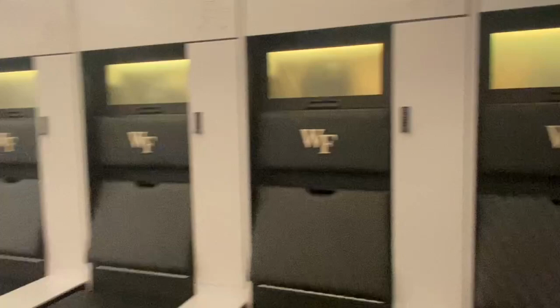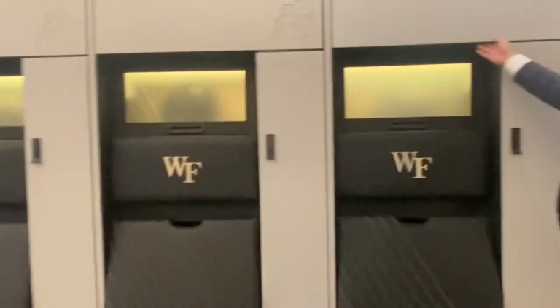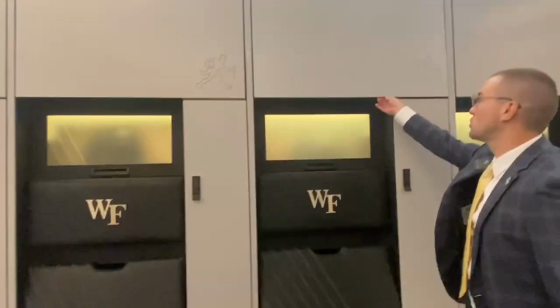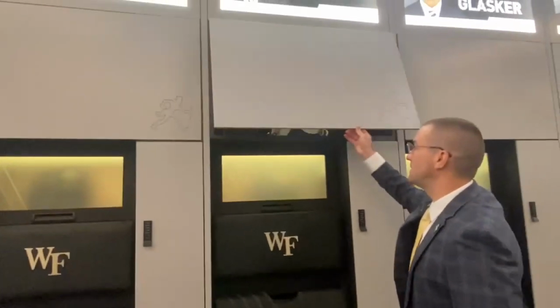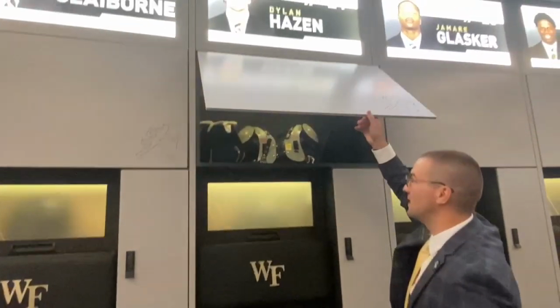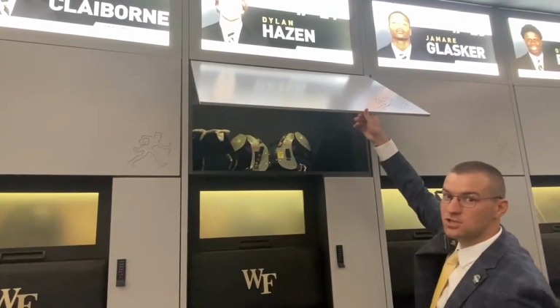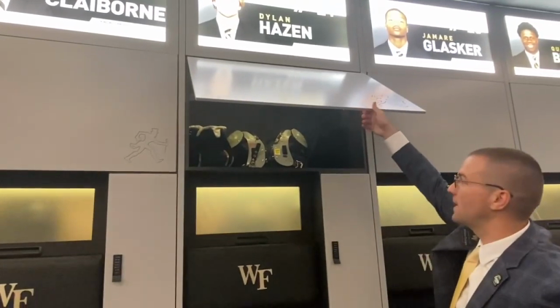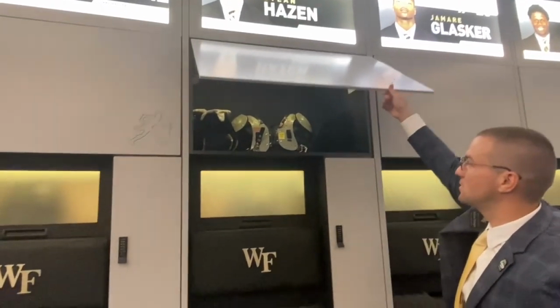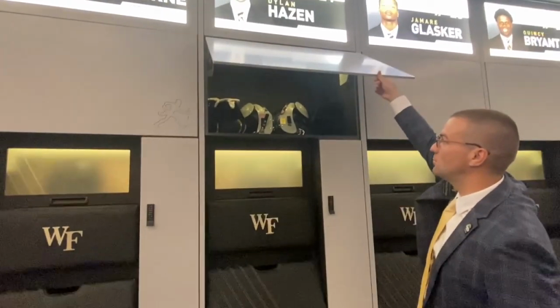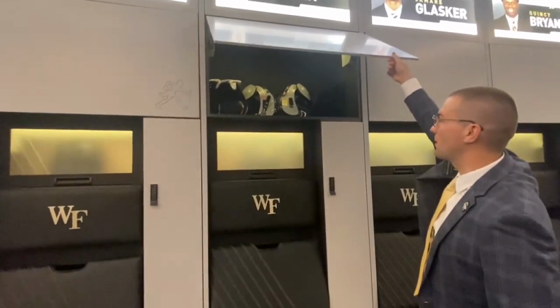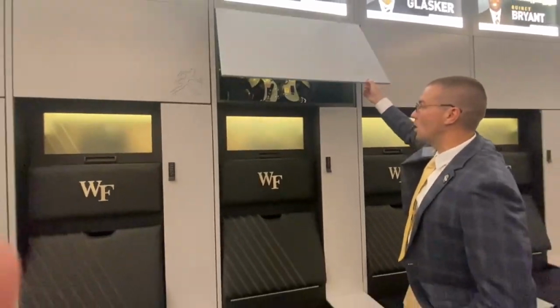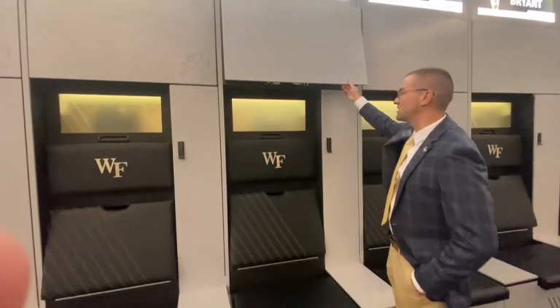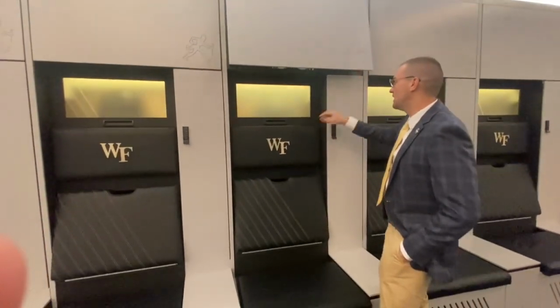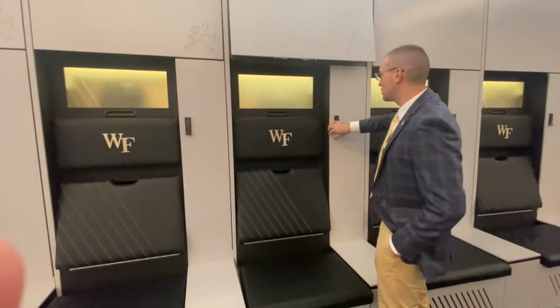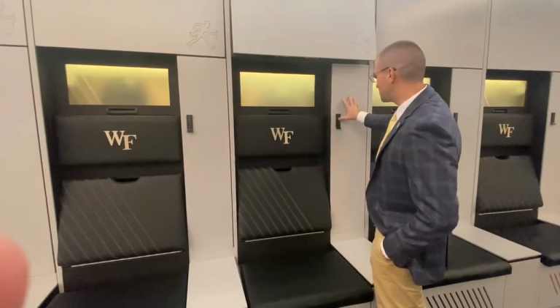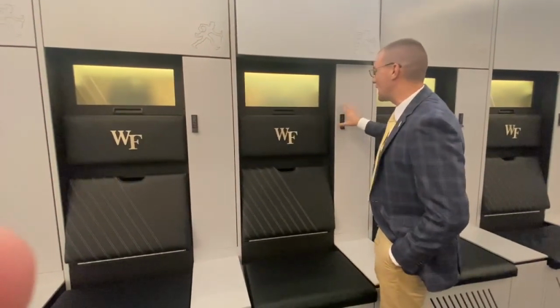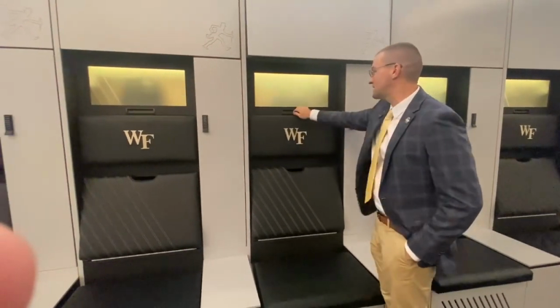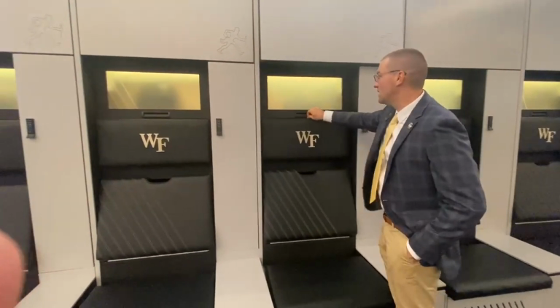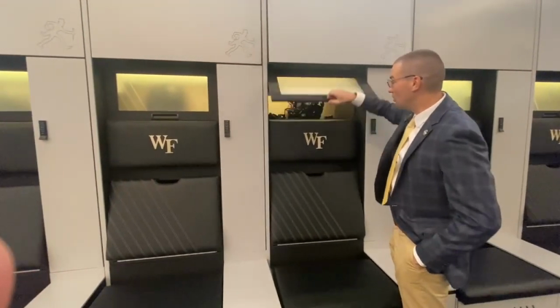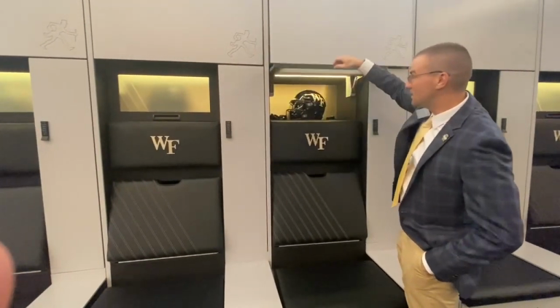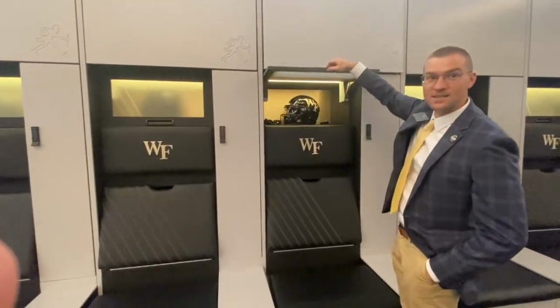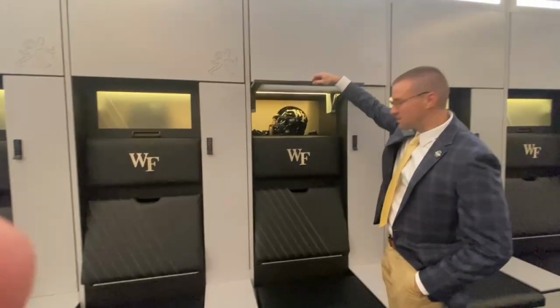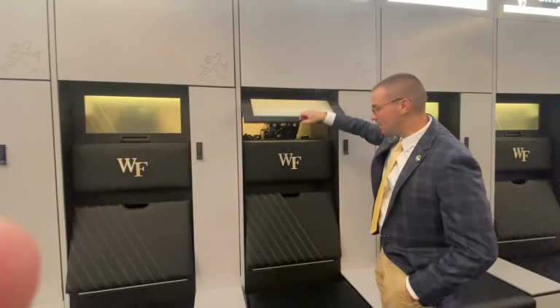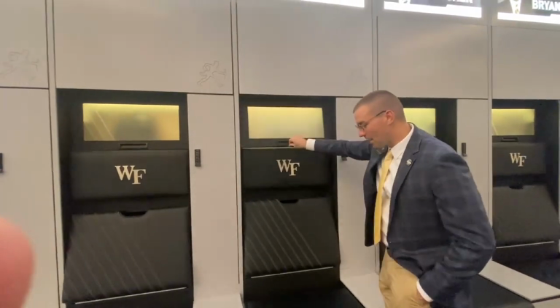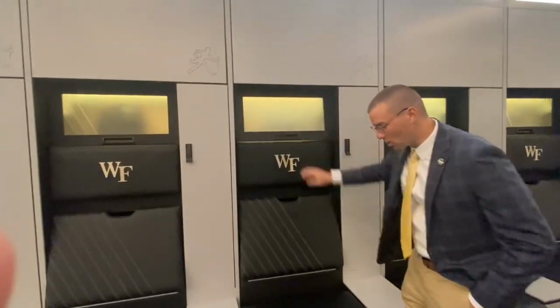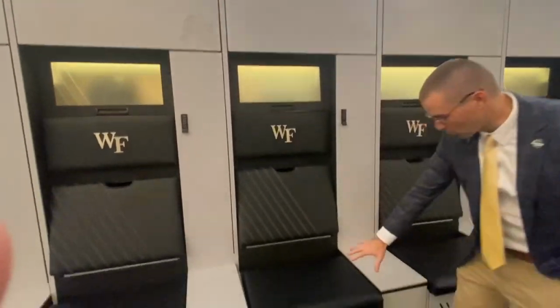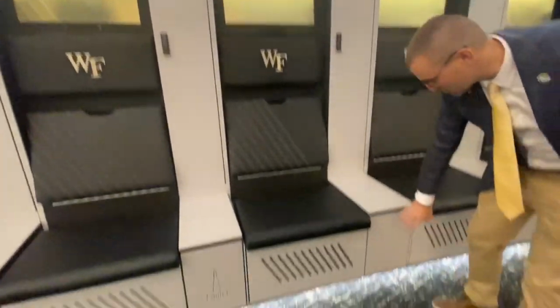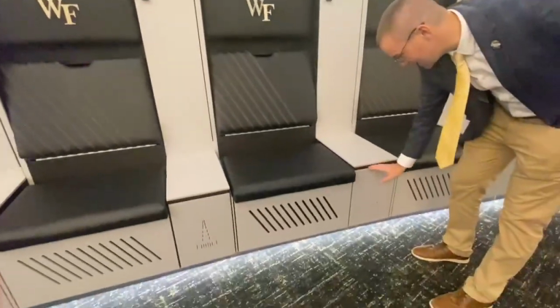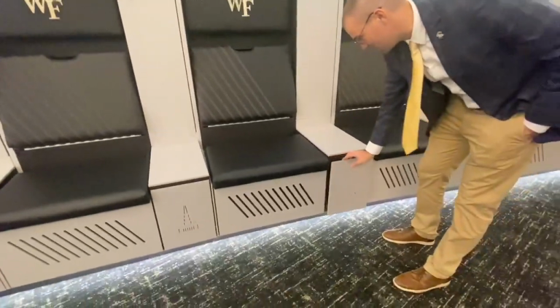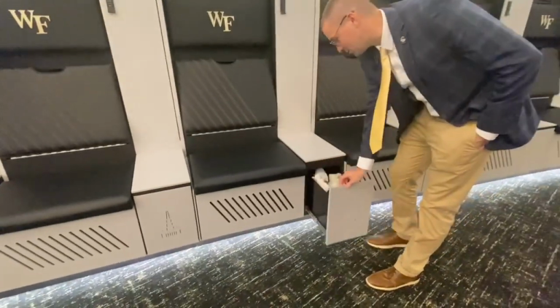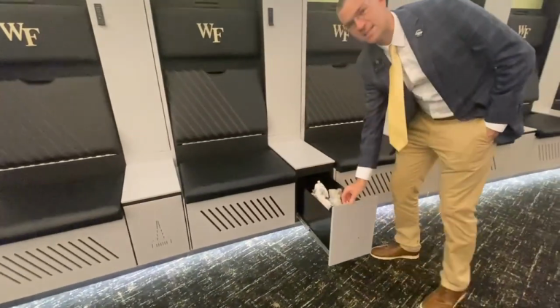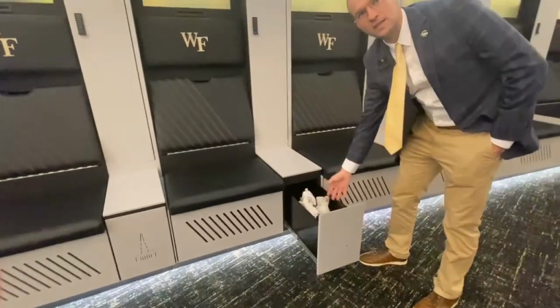They have multiple storage spaces within each space. As you can see, shoulder pads, all their things can get stored in here. There's a special lock box here. Their helmet stays in this space right here. And then there are multiple storage bins within each. It slides out for cleats.